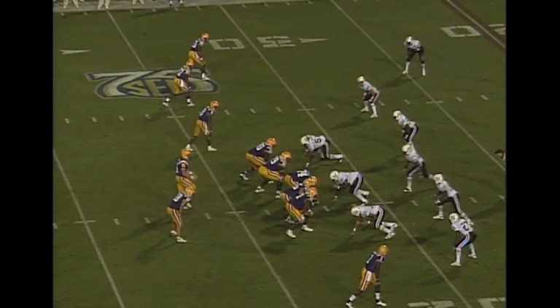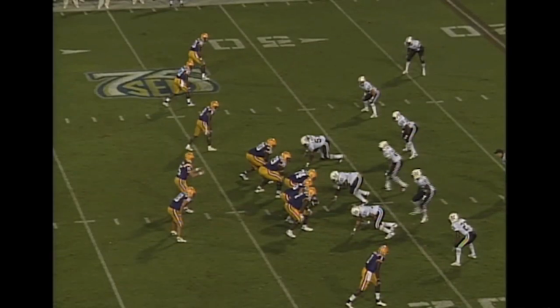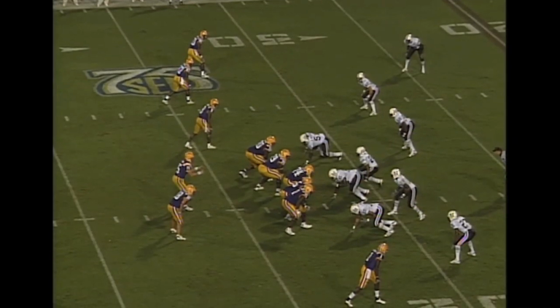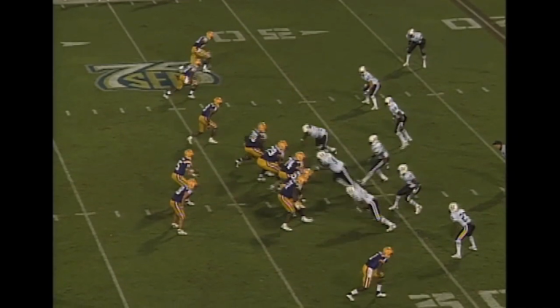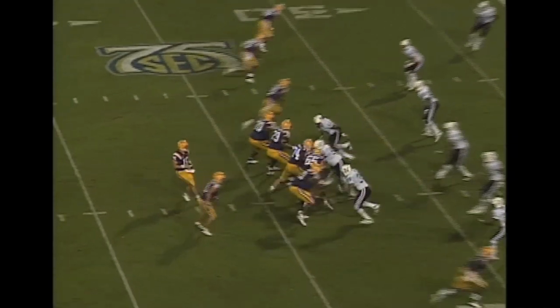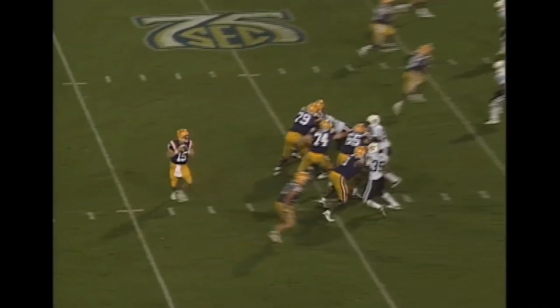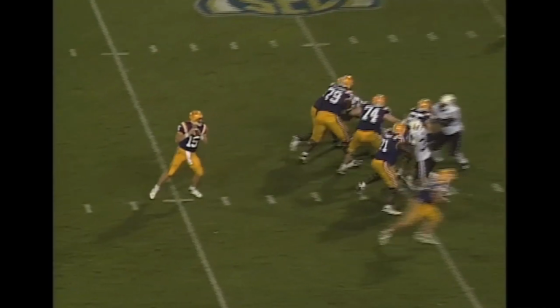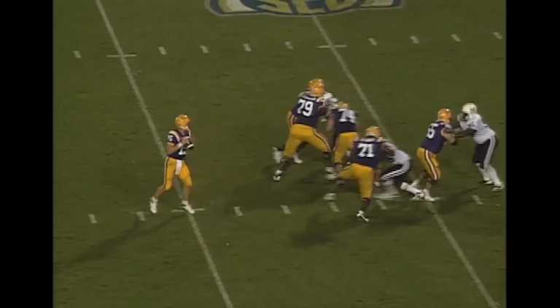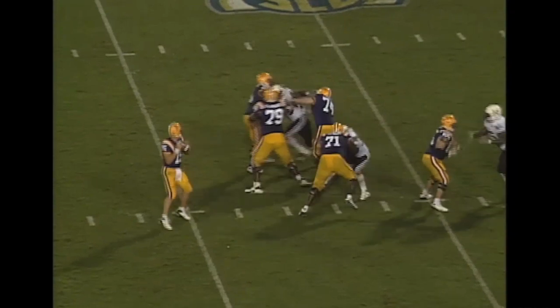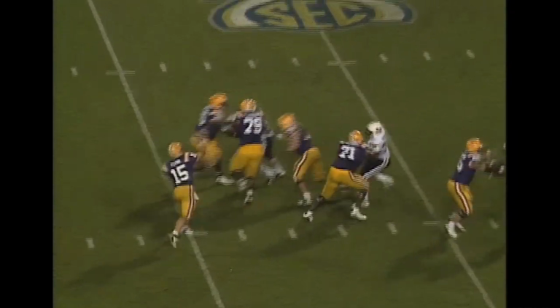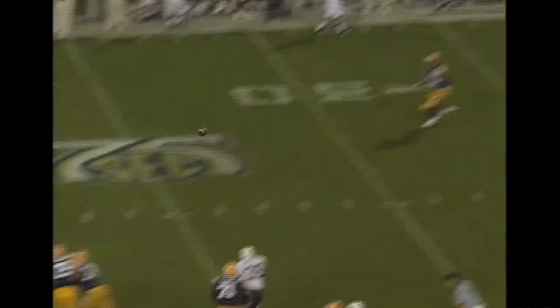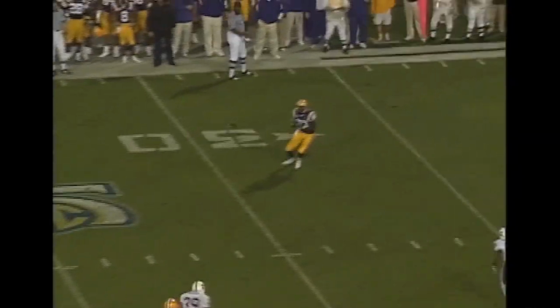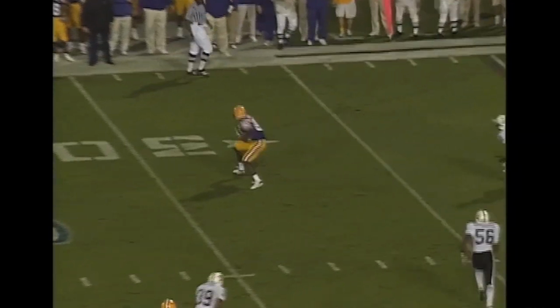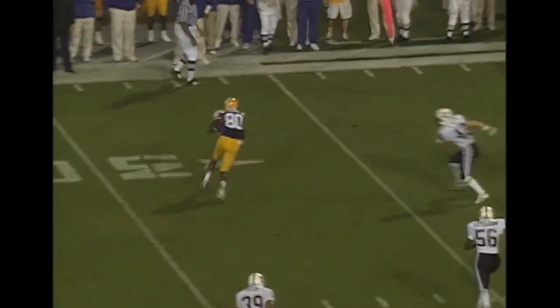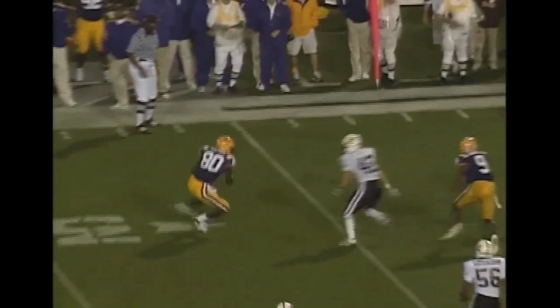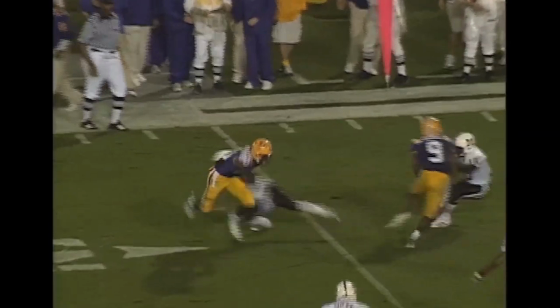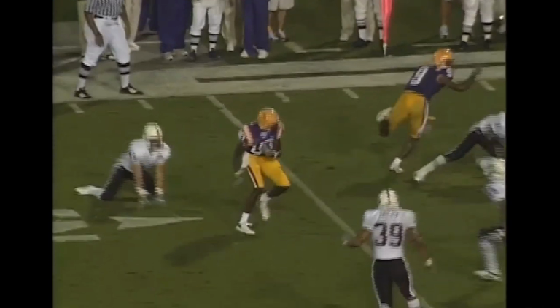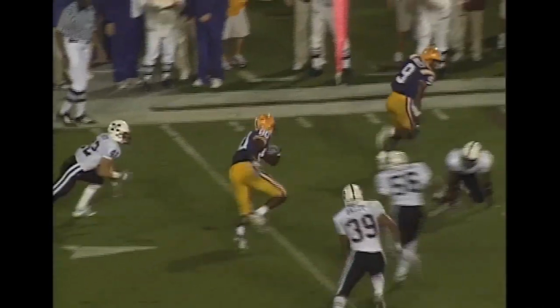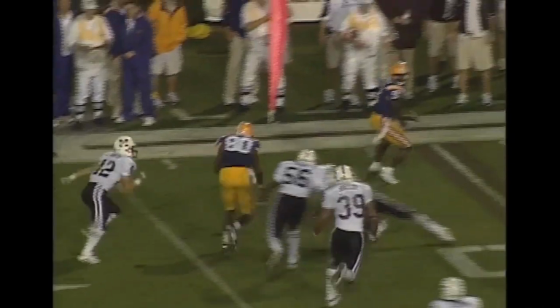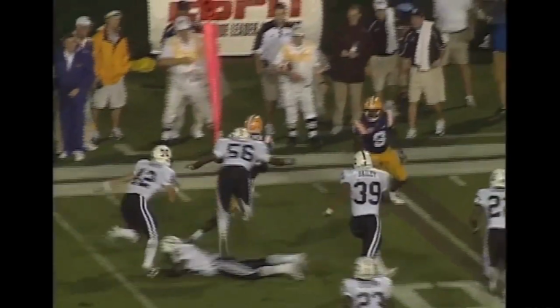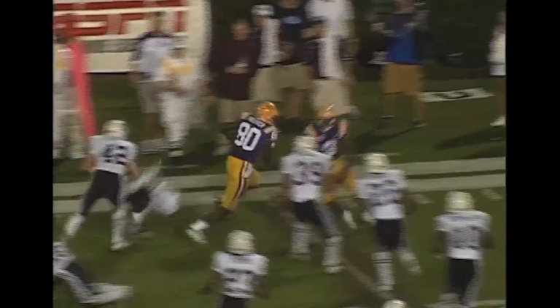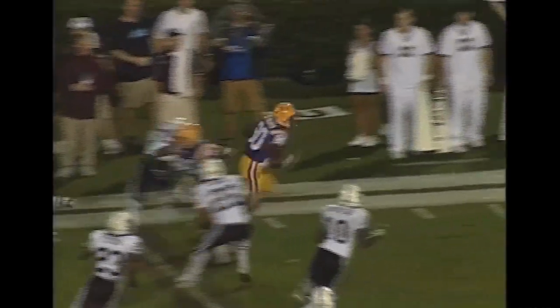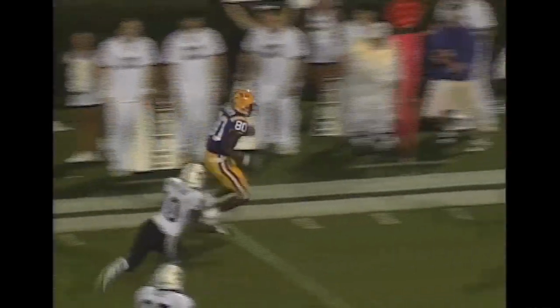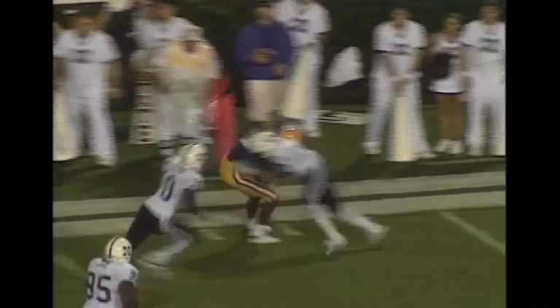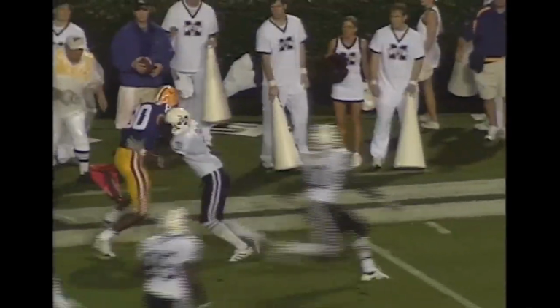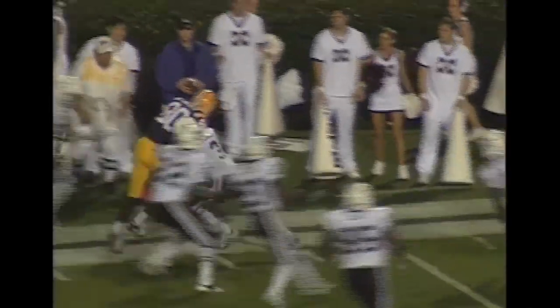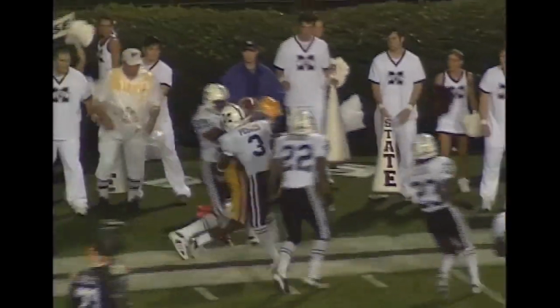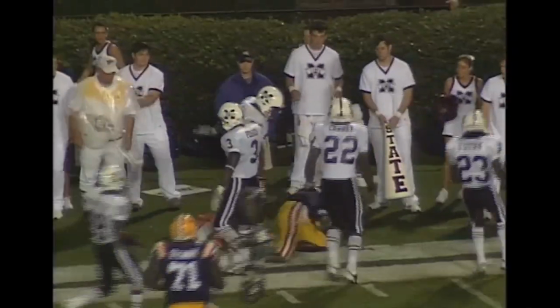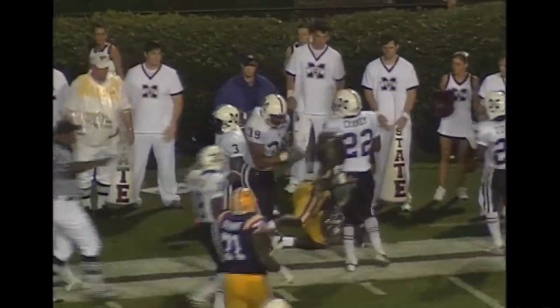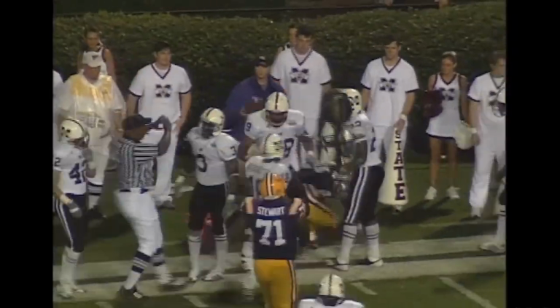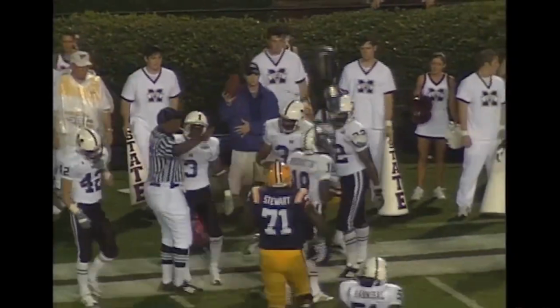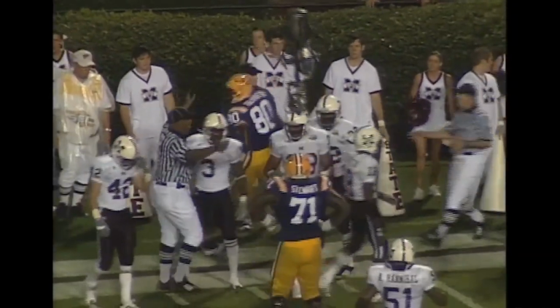Shotgun formation, three receivers left. Flynn drops back to throw, has time and does throw. It's complete on the far side of the field, and still going down the far sideline. That's Derek Tolliver. Tolliver is knocked out of bounds at about the 12-yard line.